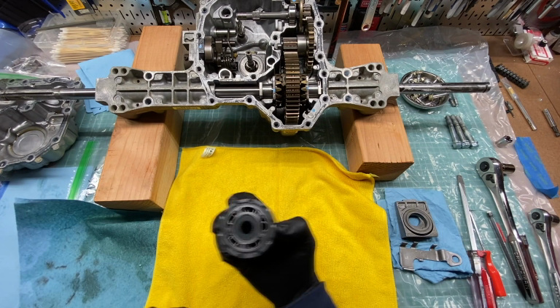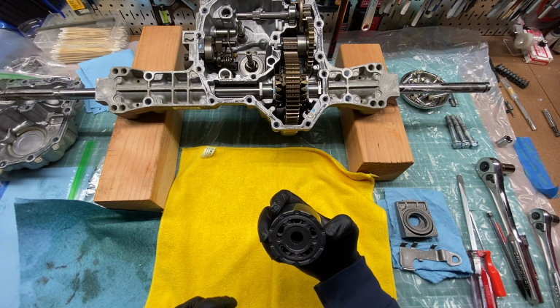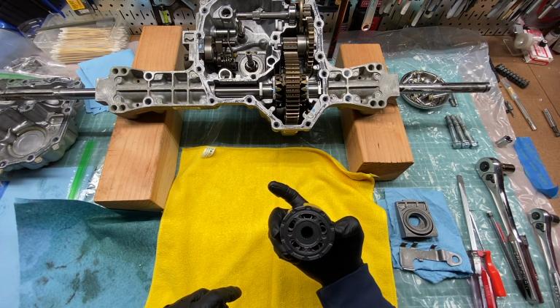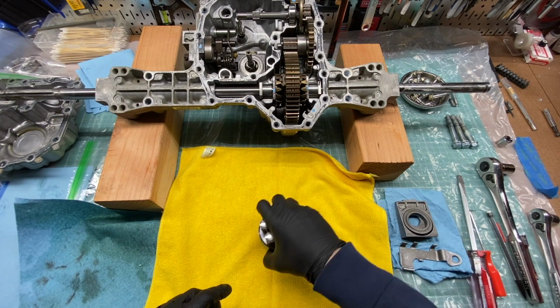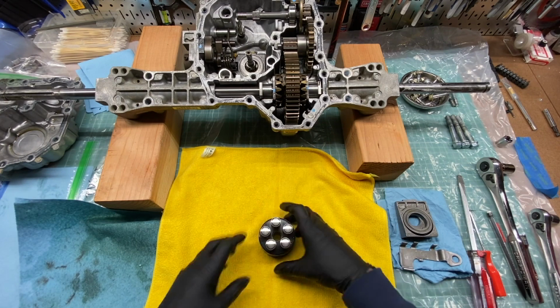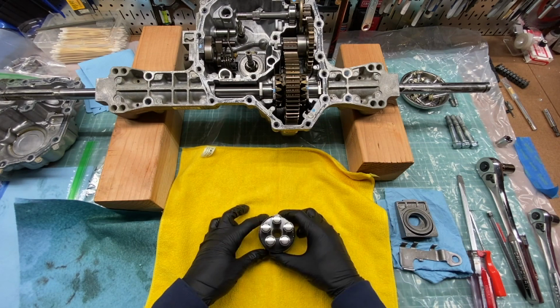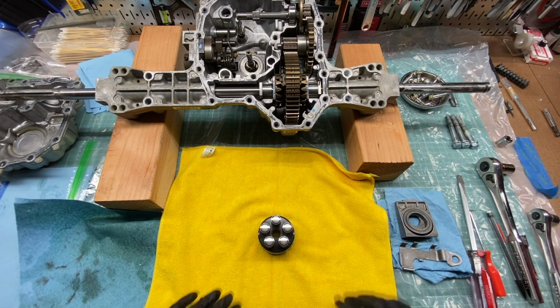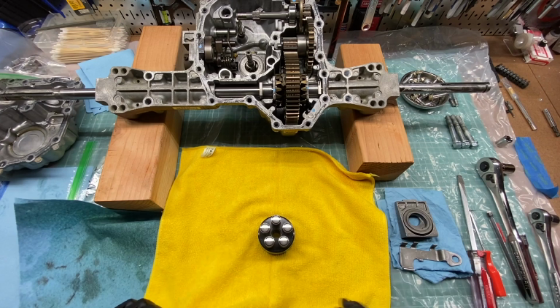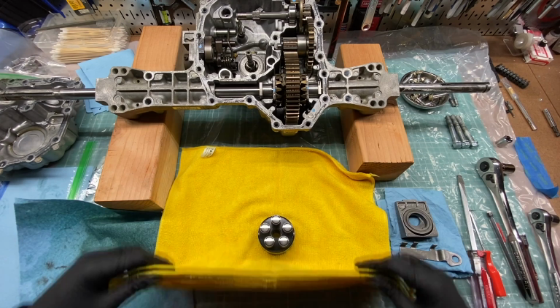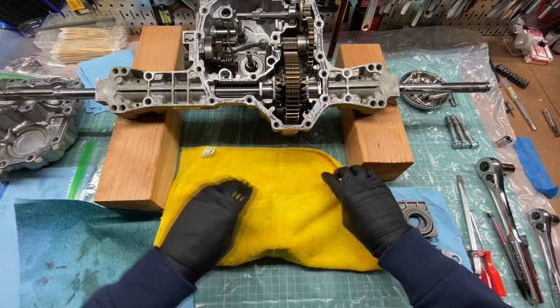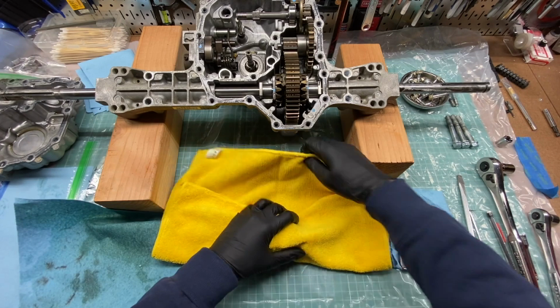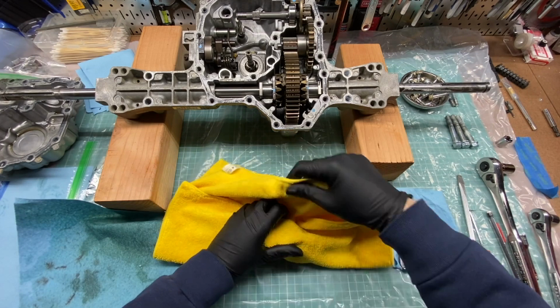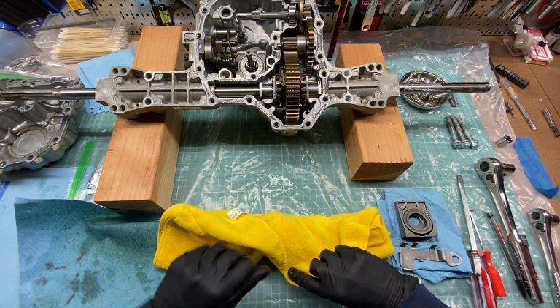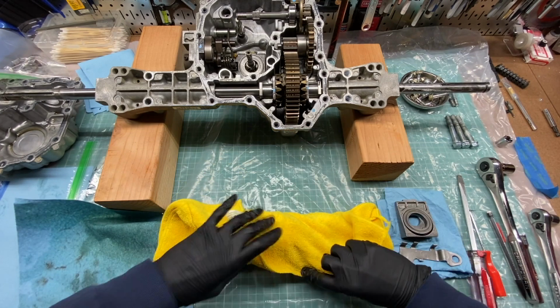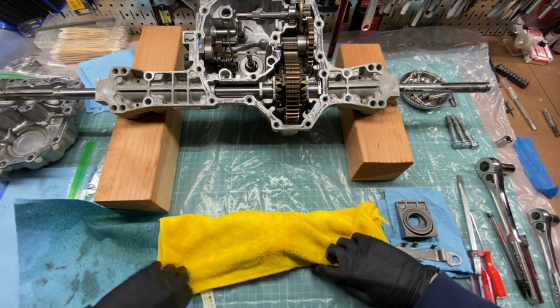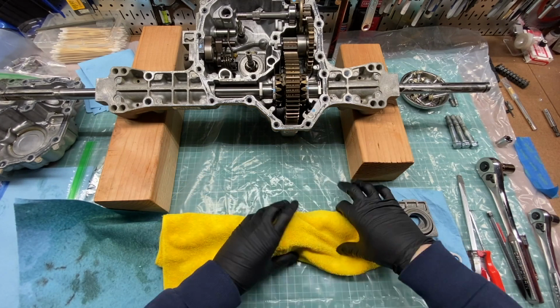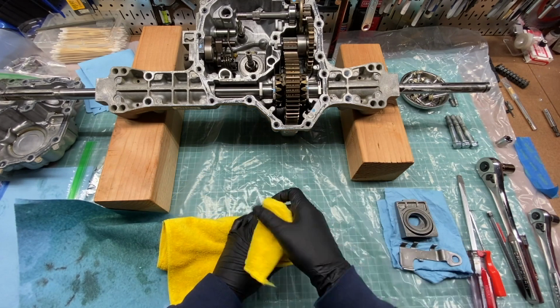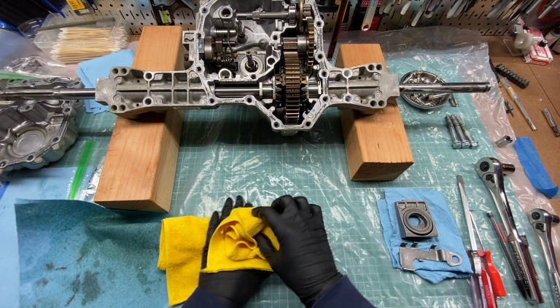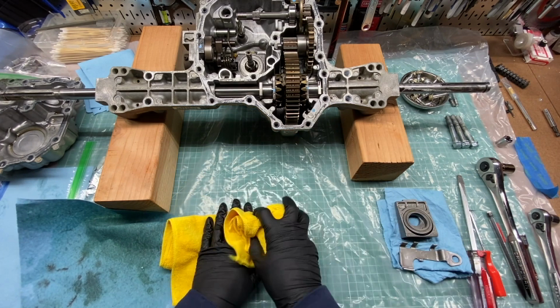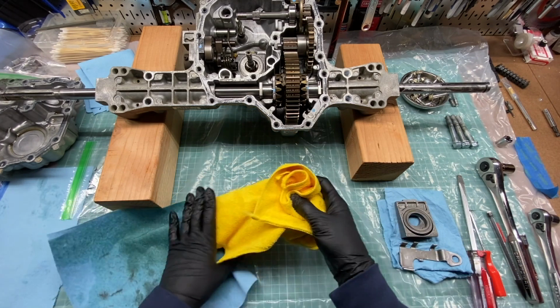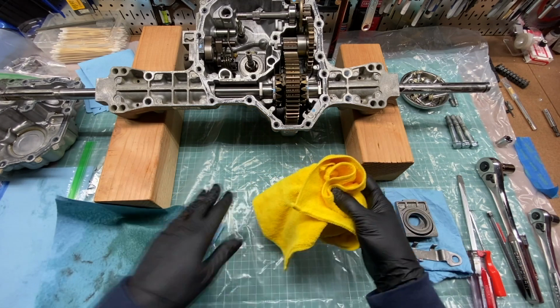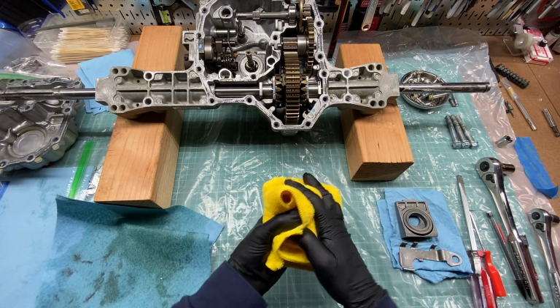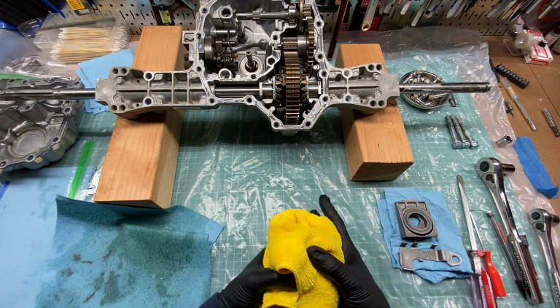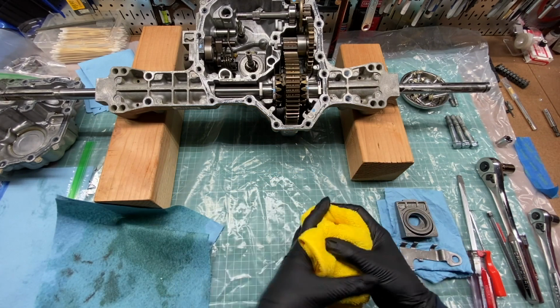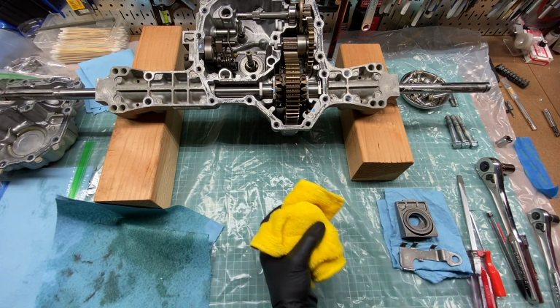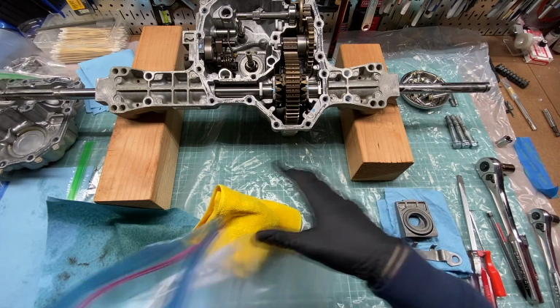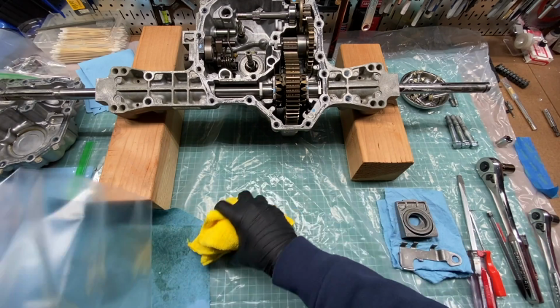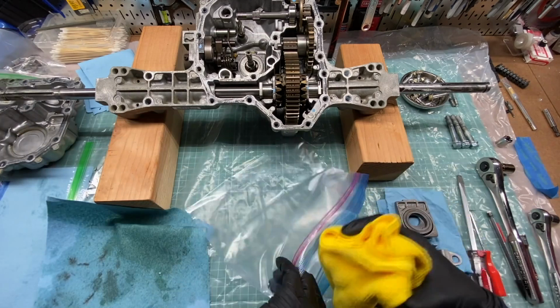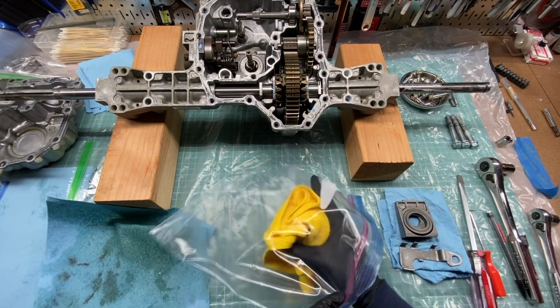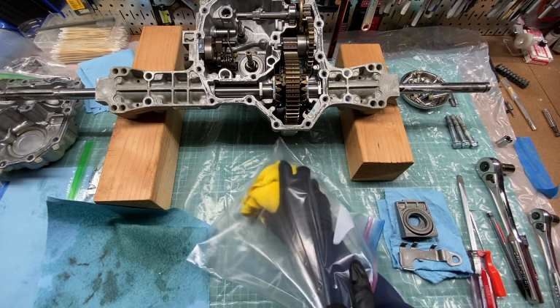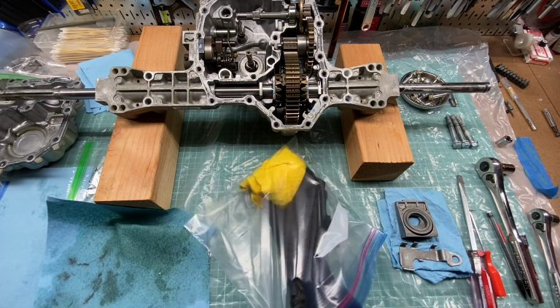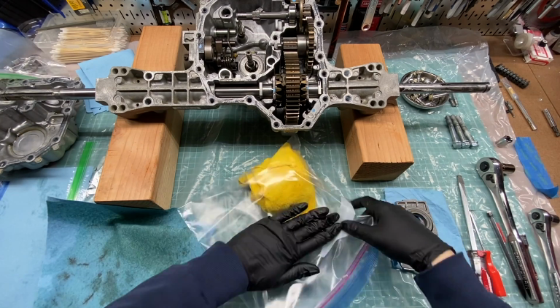I think it's a bit odd that the mower manufacturers treat these as sealed units and they ship them containing conventional oil. If you have any thoughts on the oil situation, please let me know in the comments.